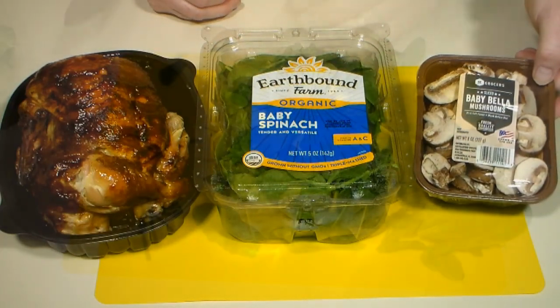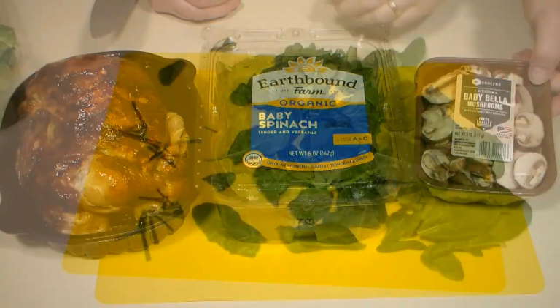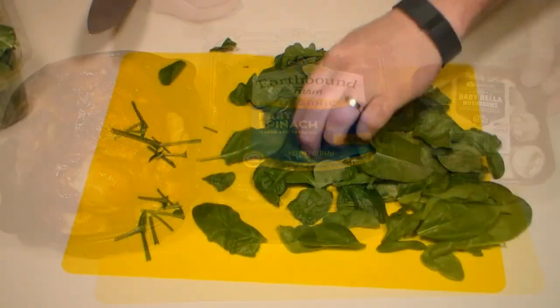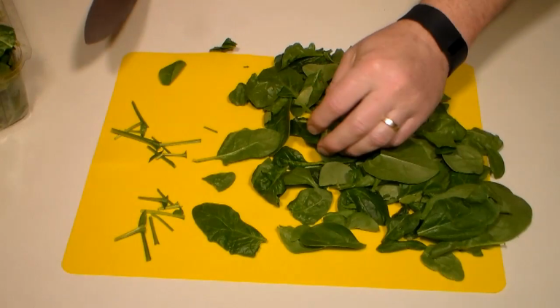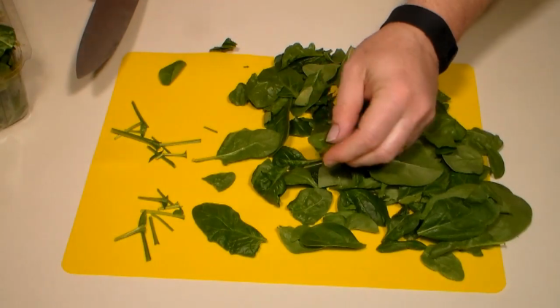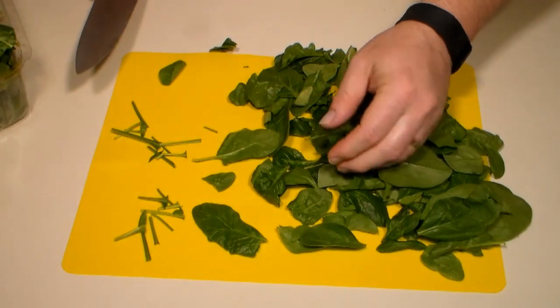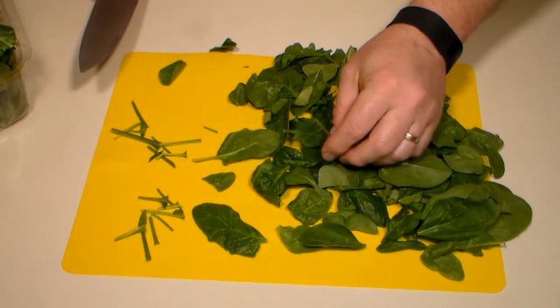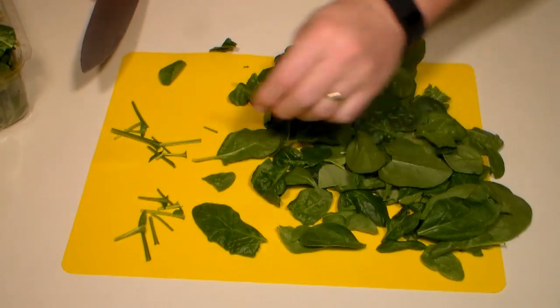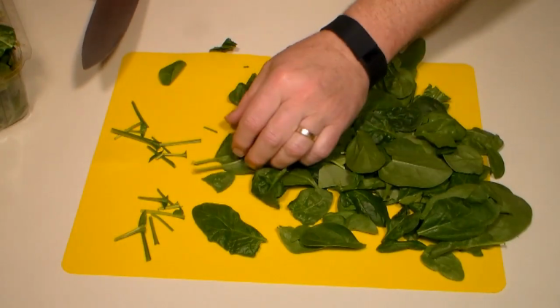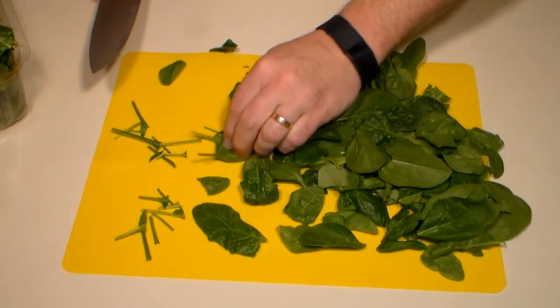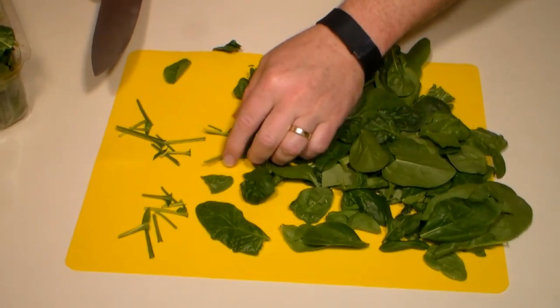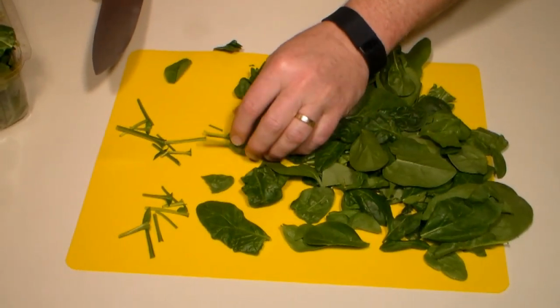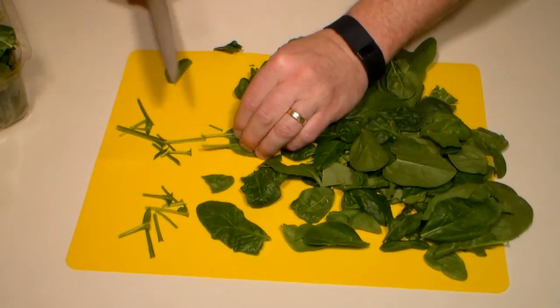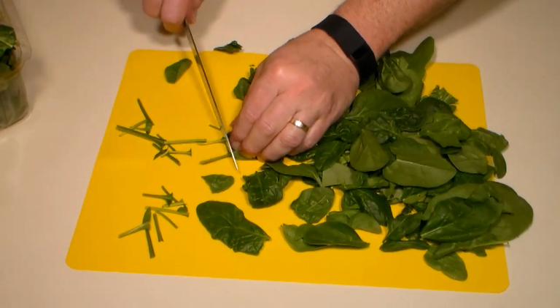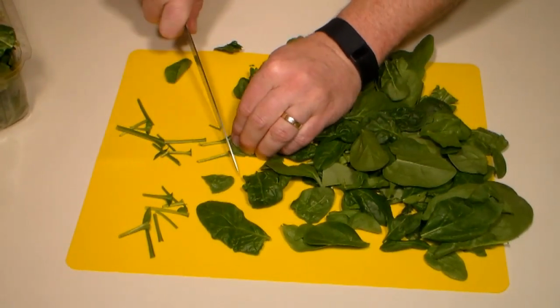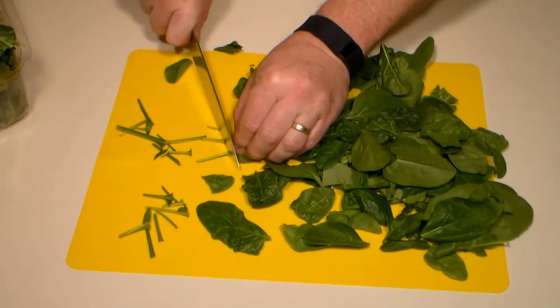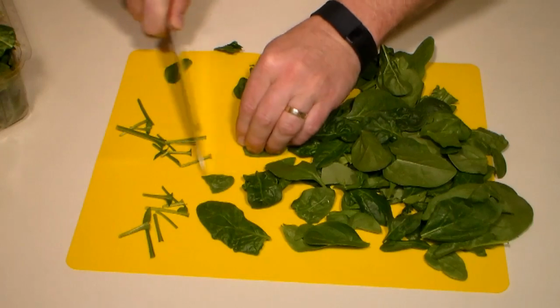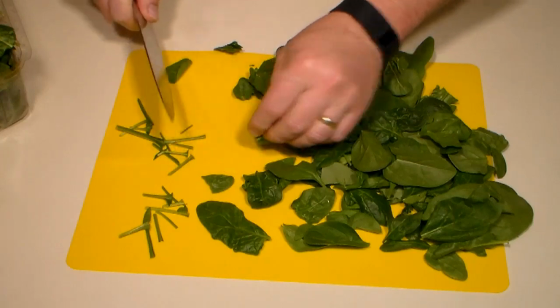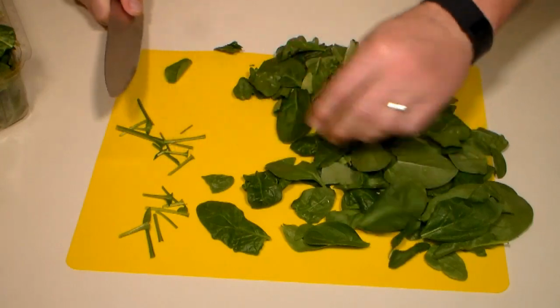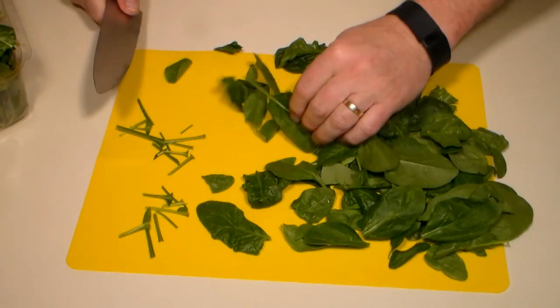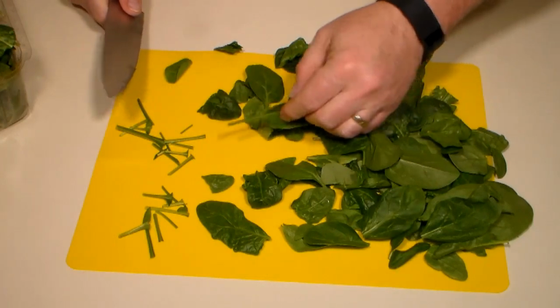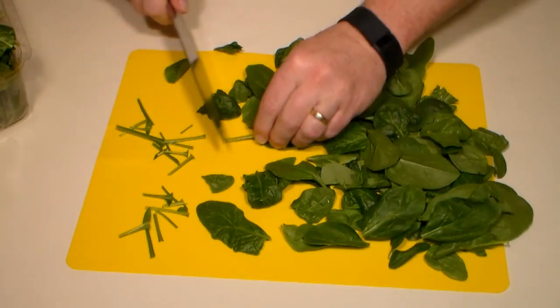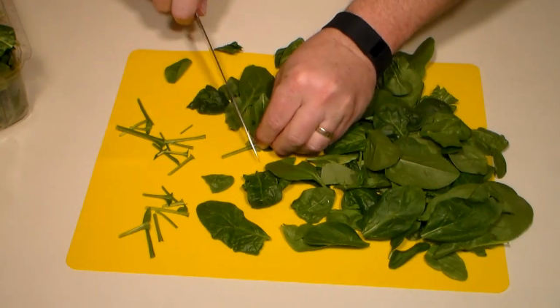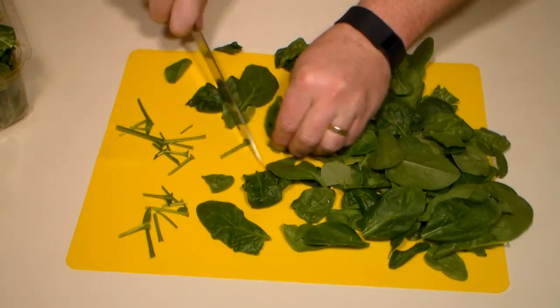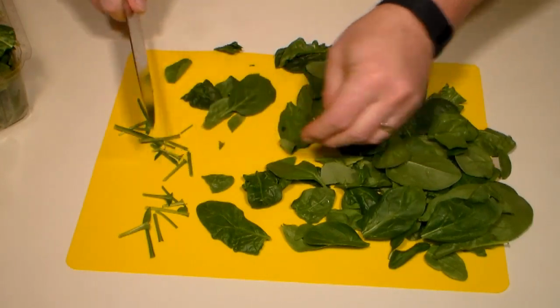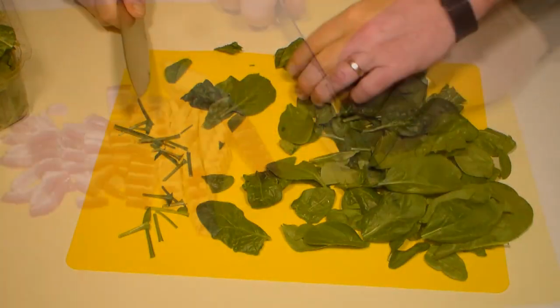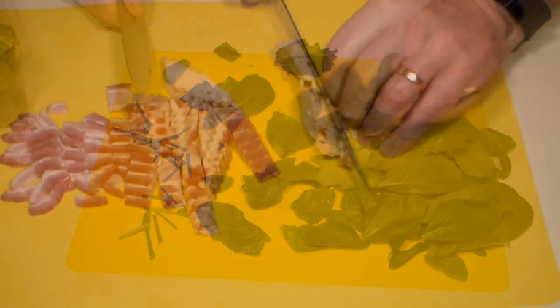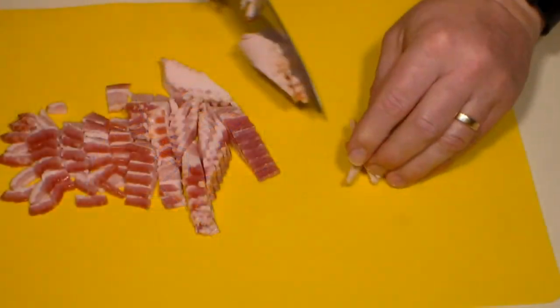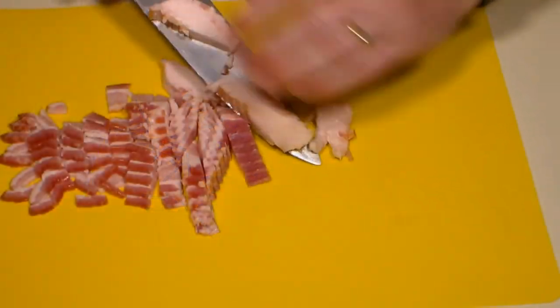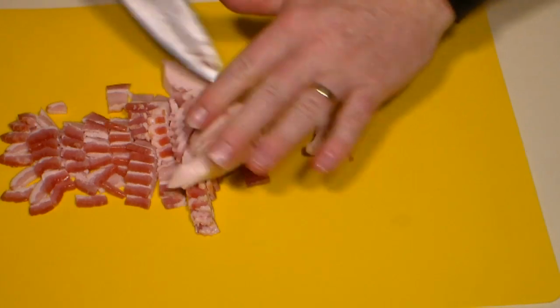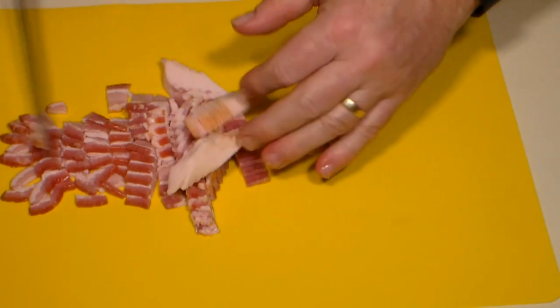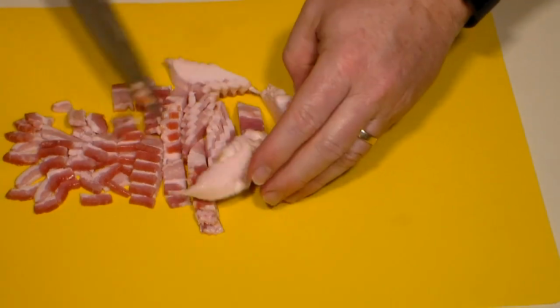Now although the spinach could be used as is, I prefer to trim some of the larger stems from the spinach — I think this helps give a little better texture to the dish. We'll also do some prep work by cutting up six strips of bacon.